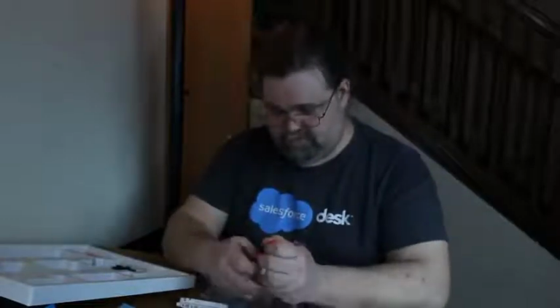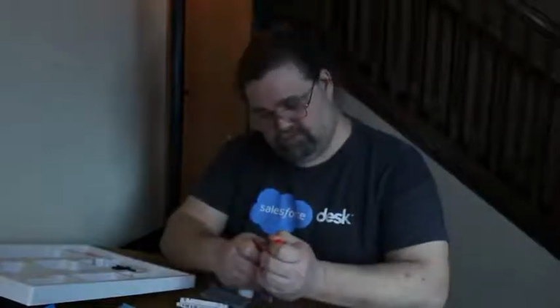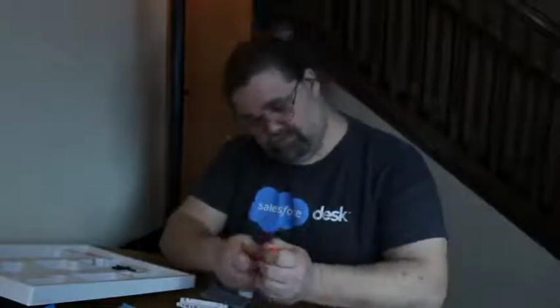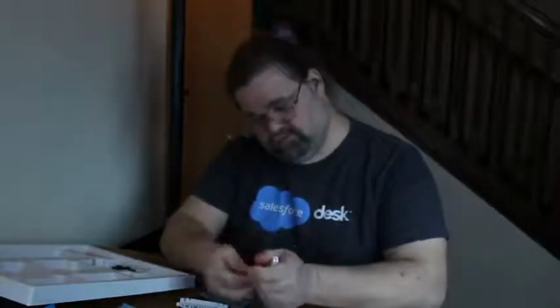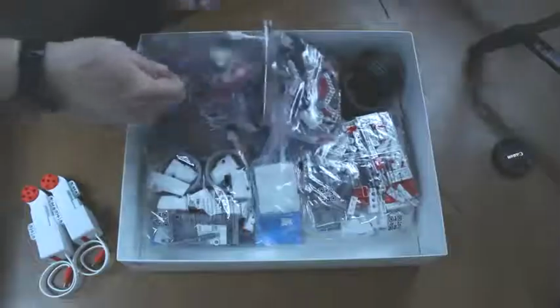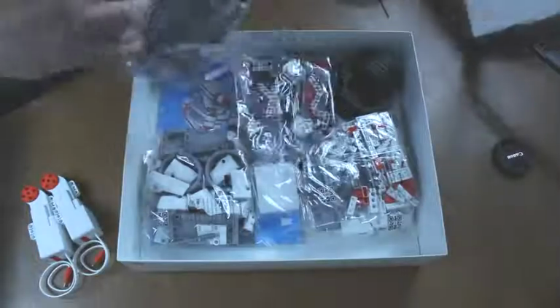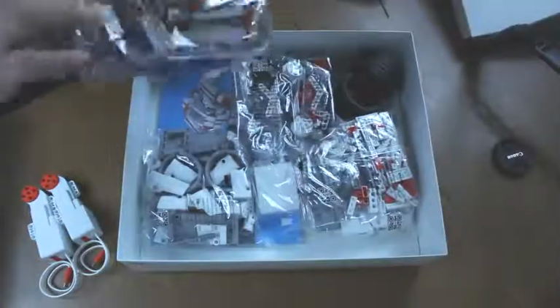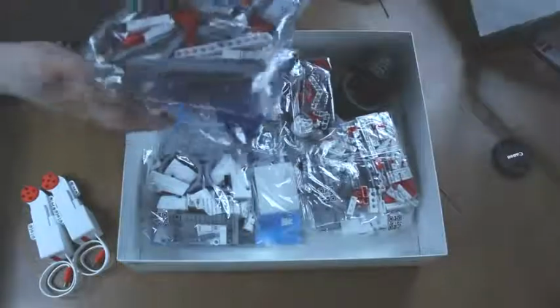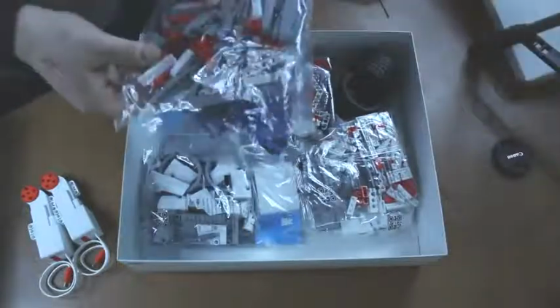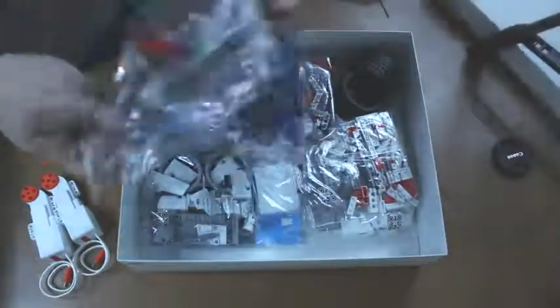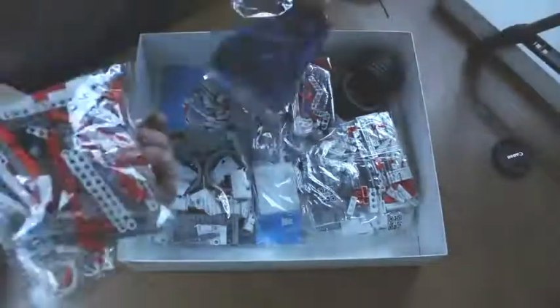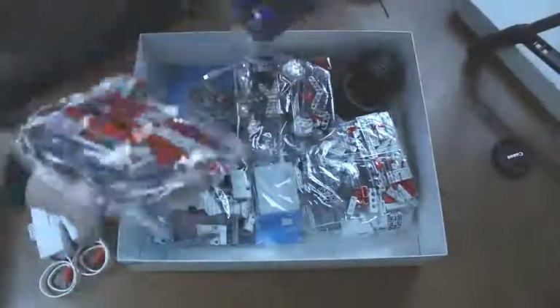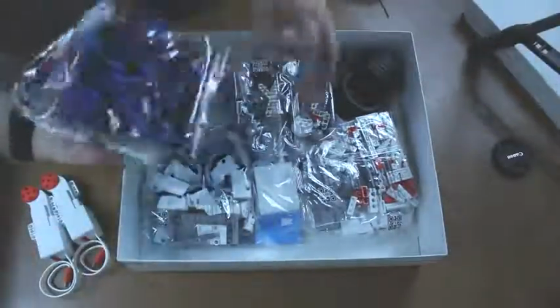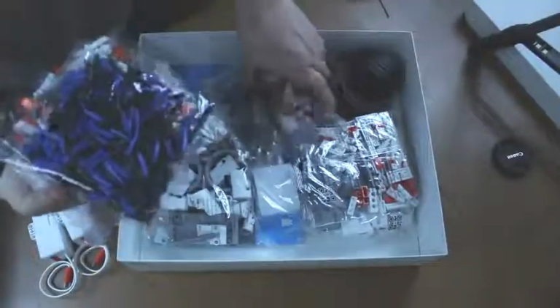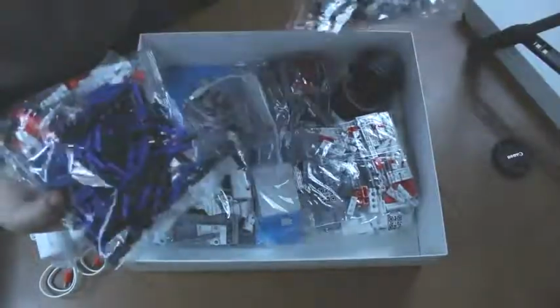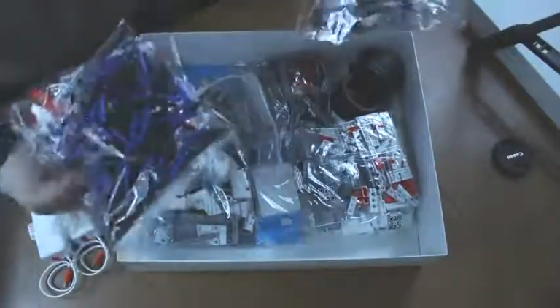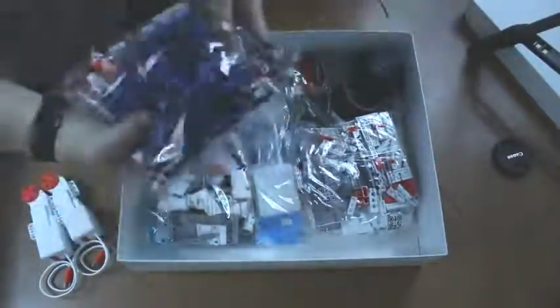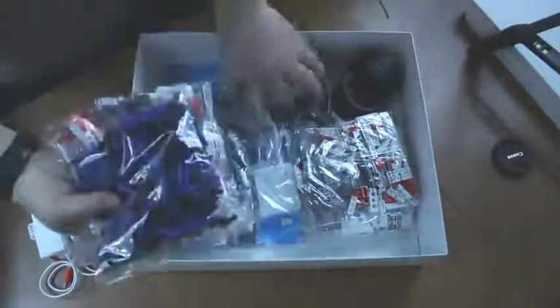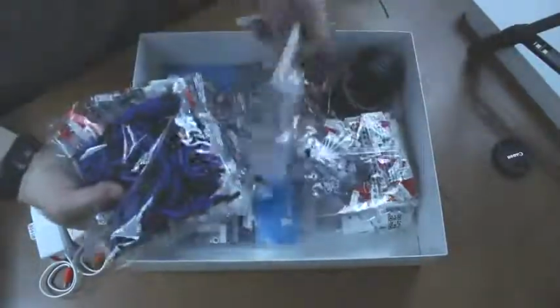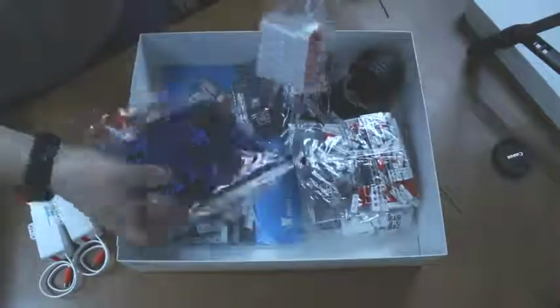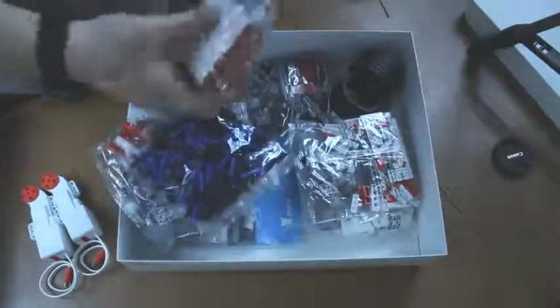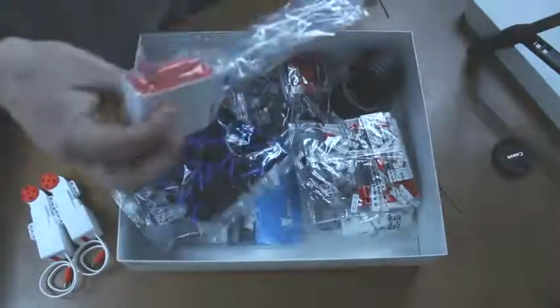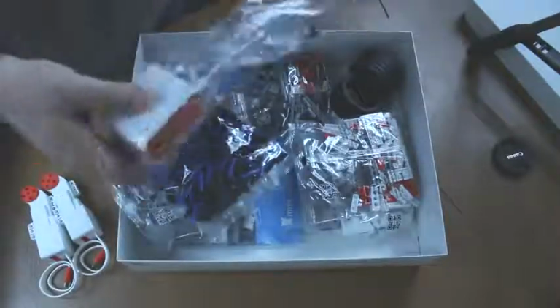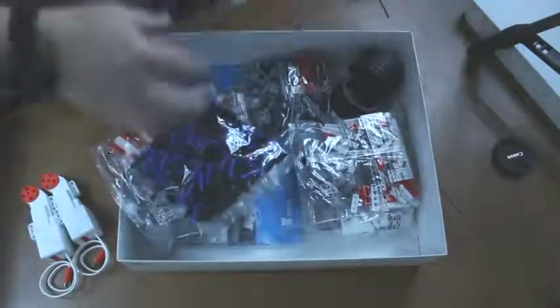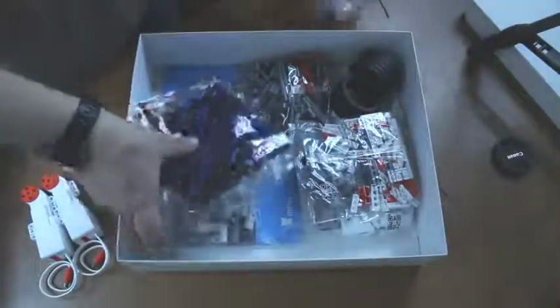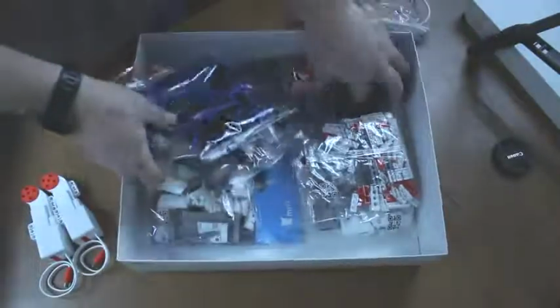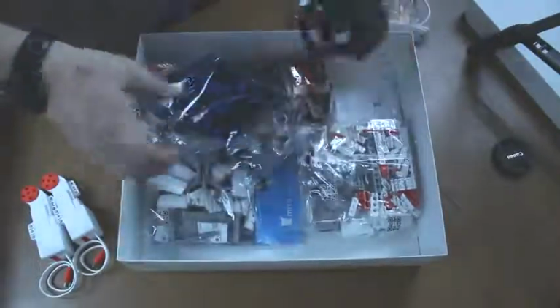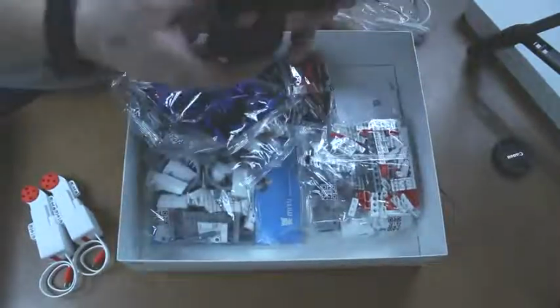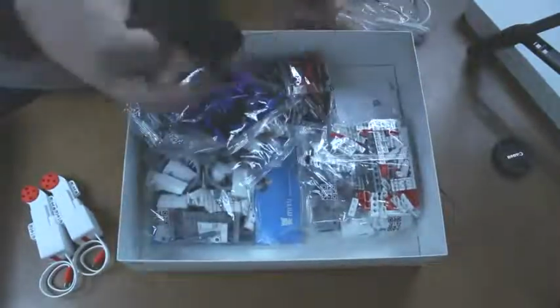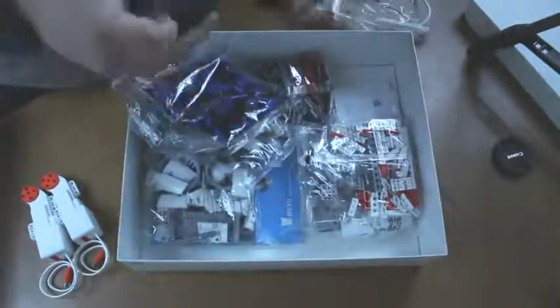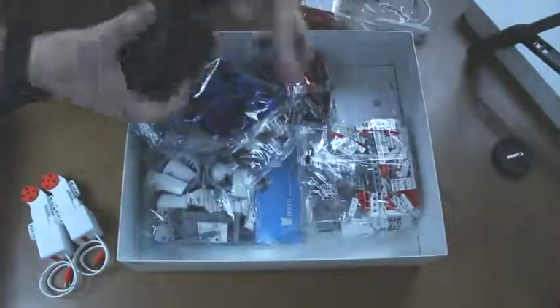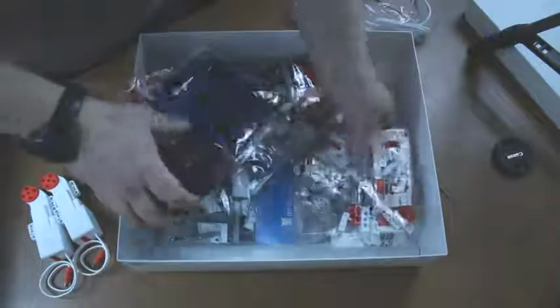Start with bag one and go from there — Xiaomi doesn't do that. In fairness, there is some organization behind how they package their pieces, but the end result is you have to get pieces from six different bags simultaneously, and it's a bear of a process.